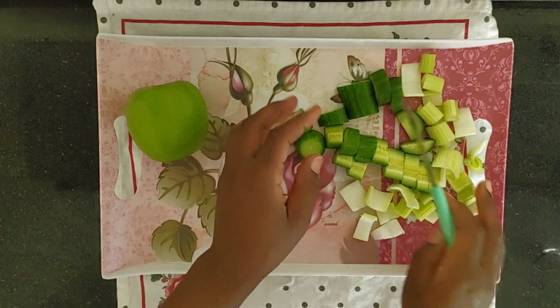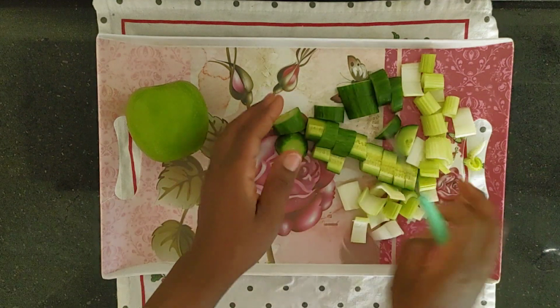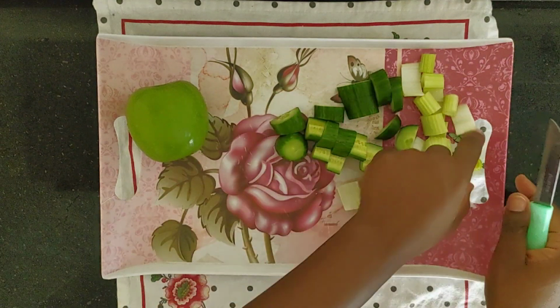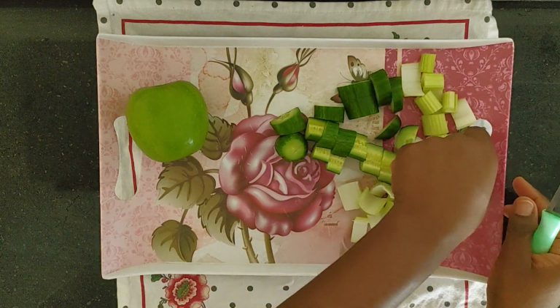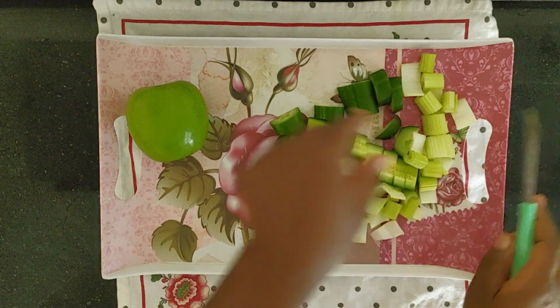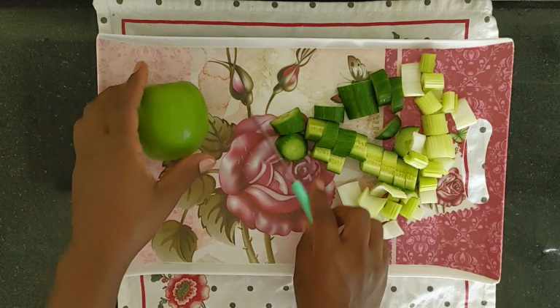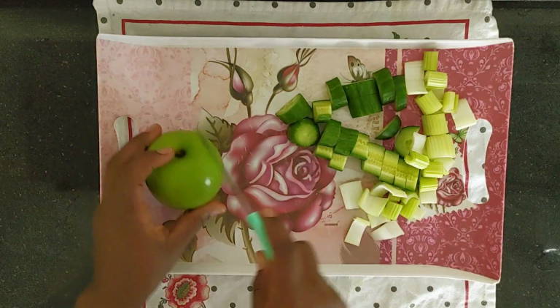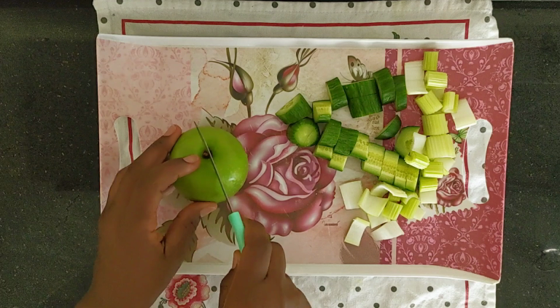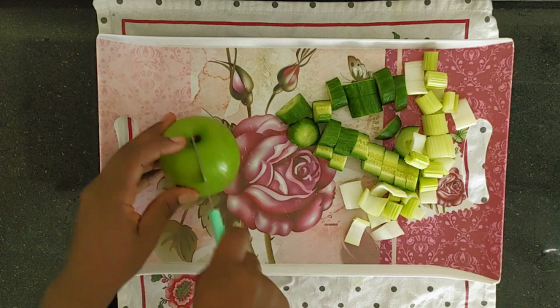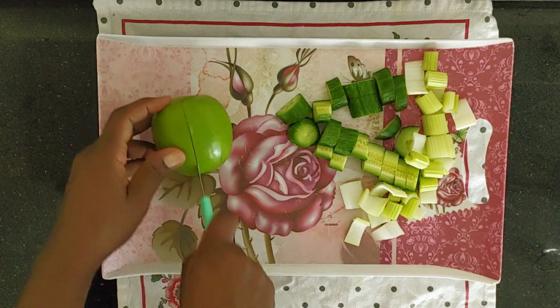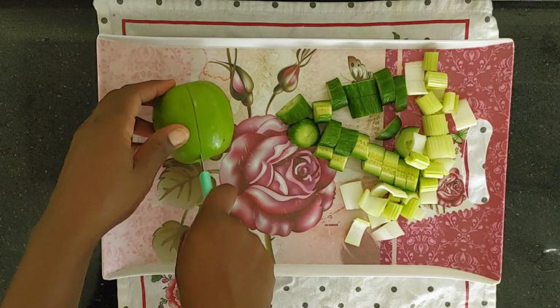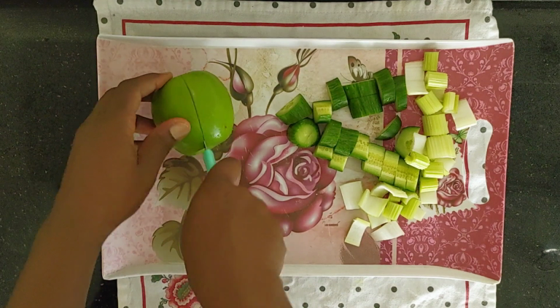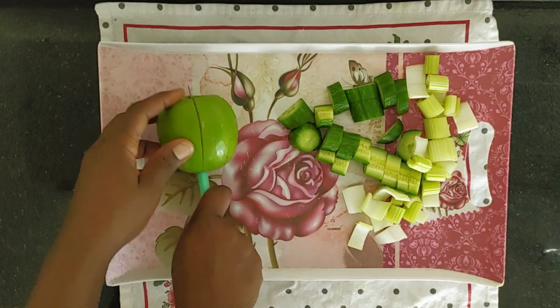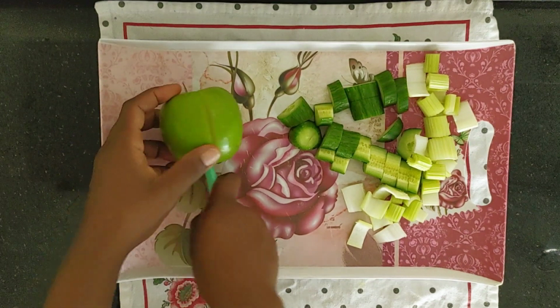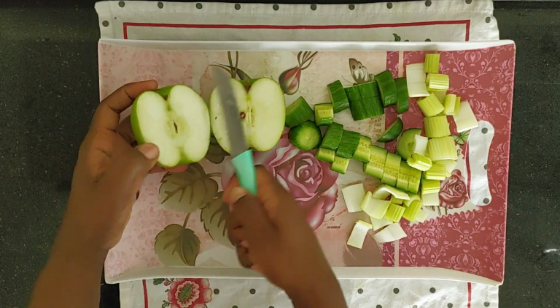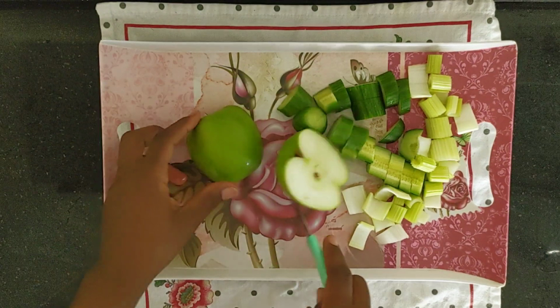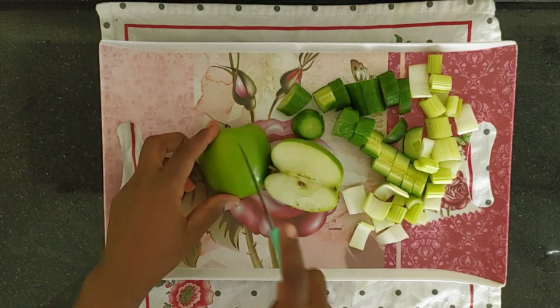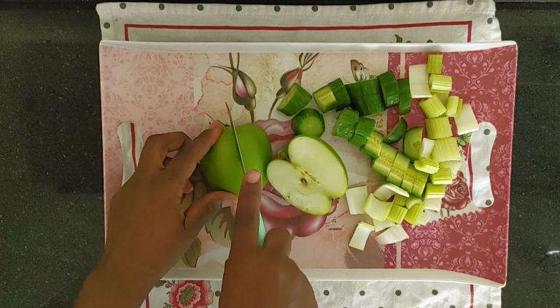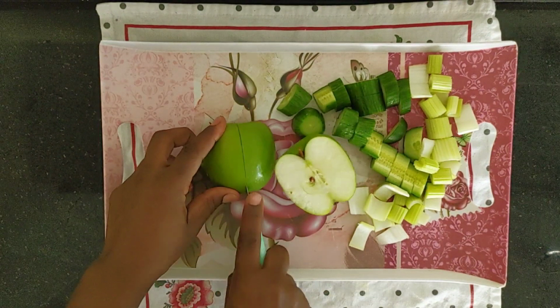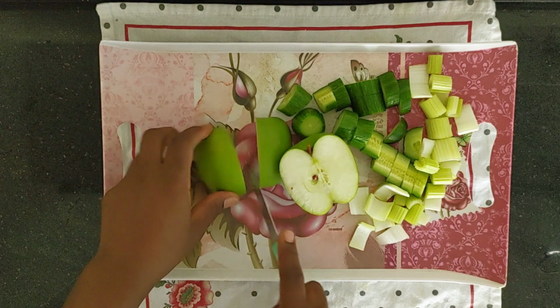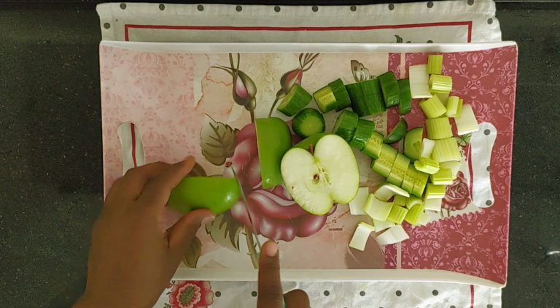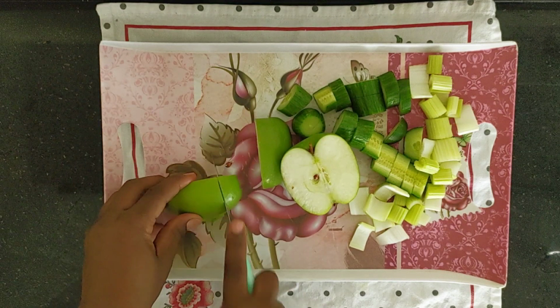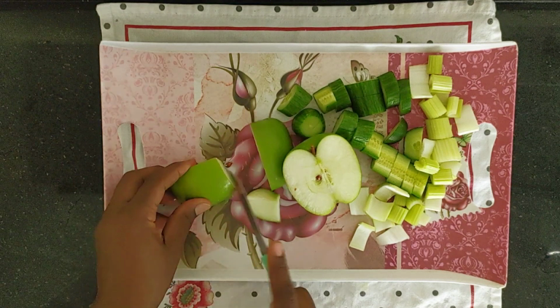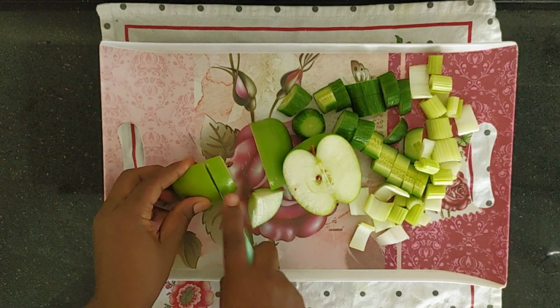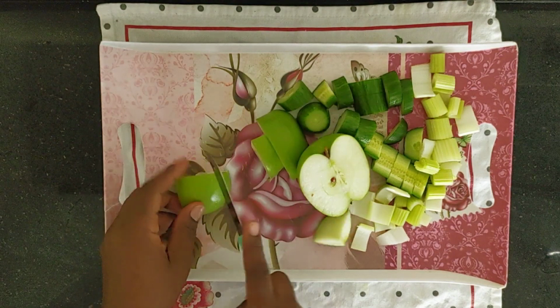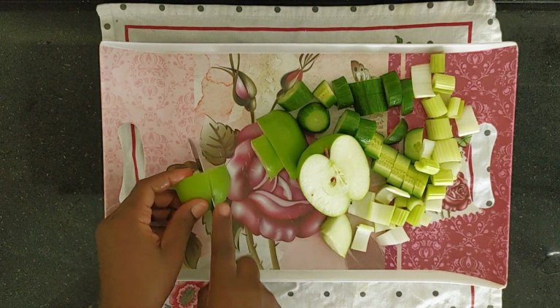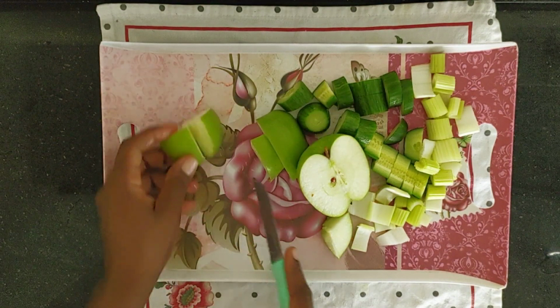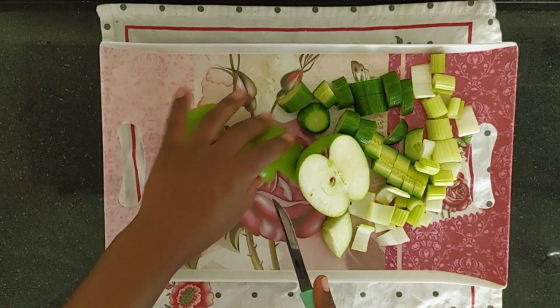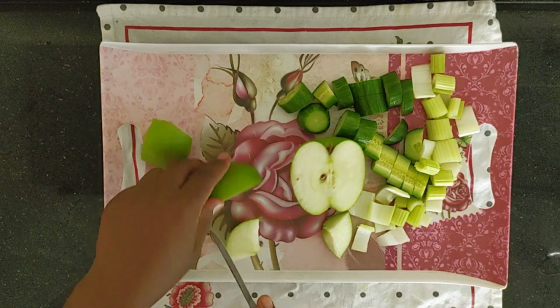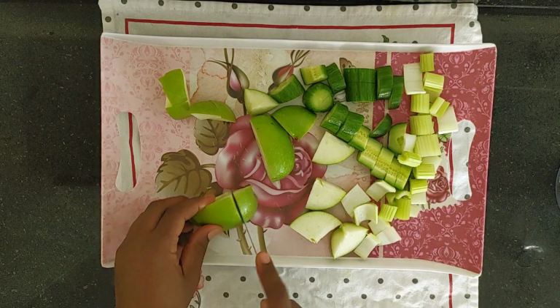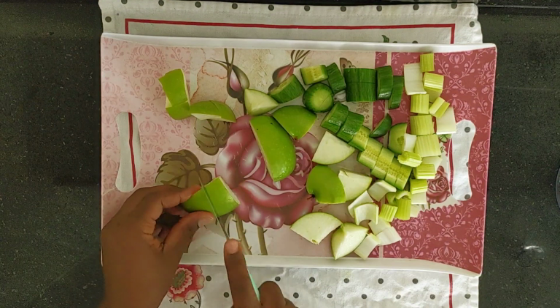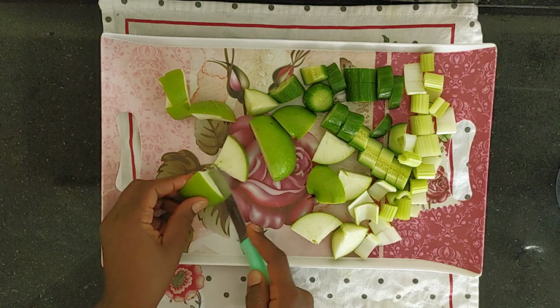They also have so many other health benefits — they're going to help to strengthen your bones and will help to lower bad cholesterol.